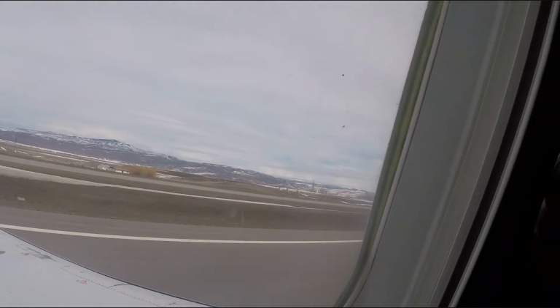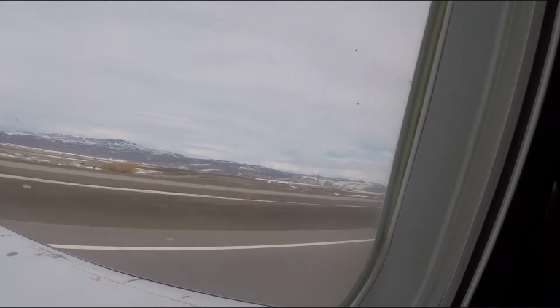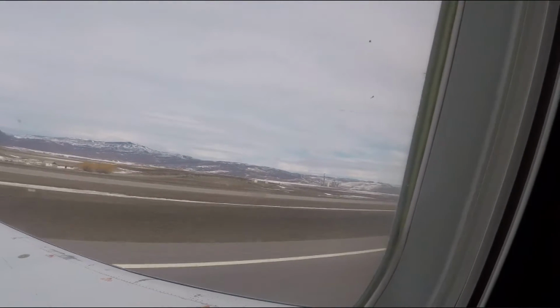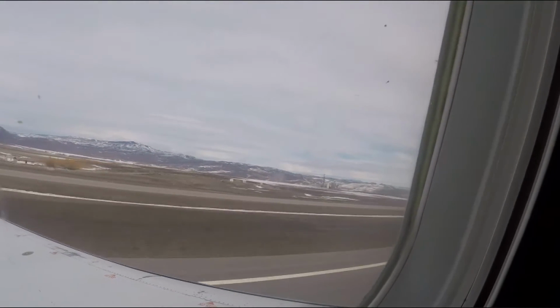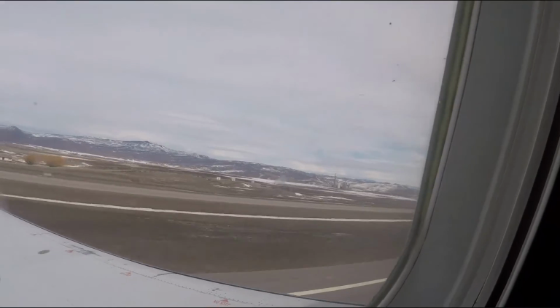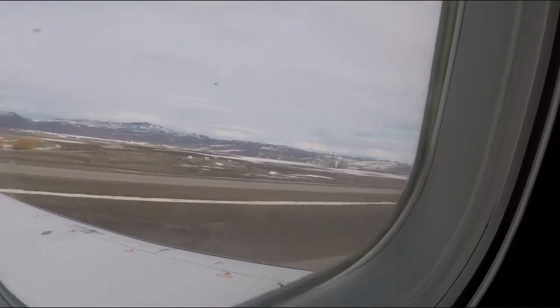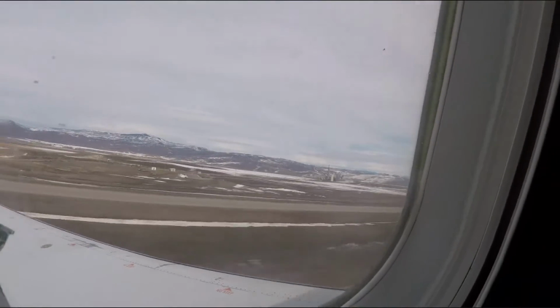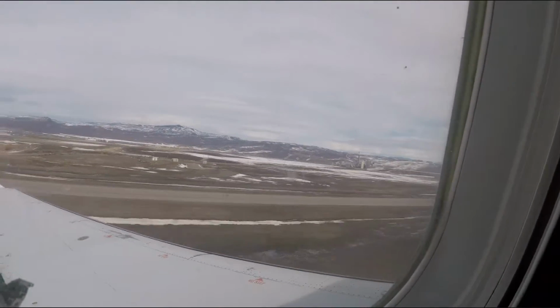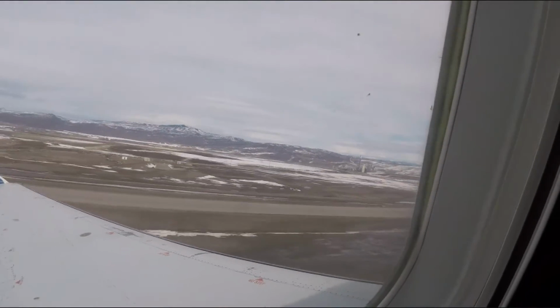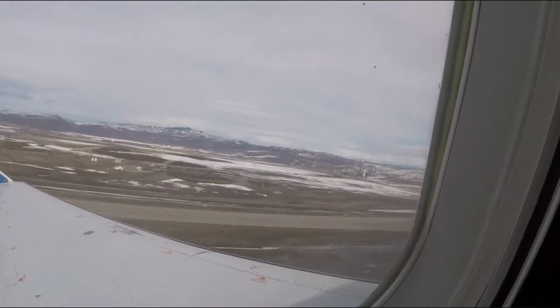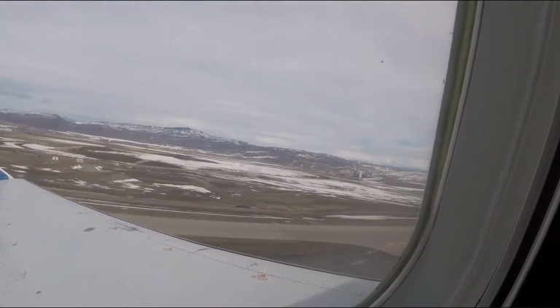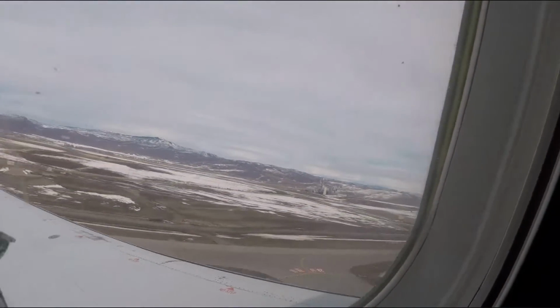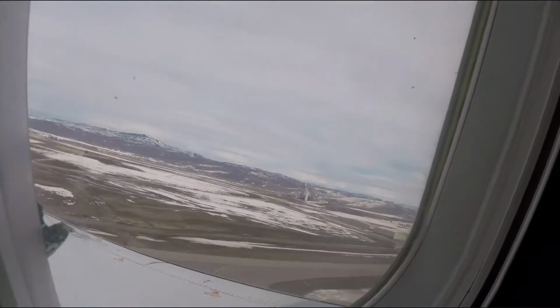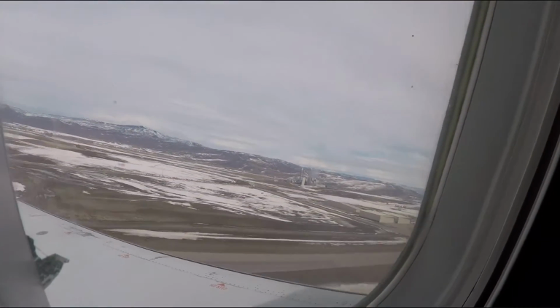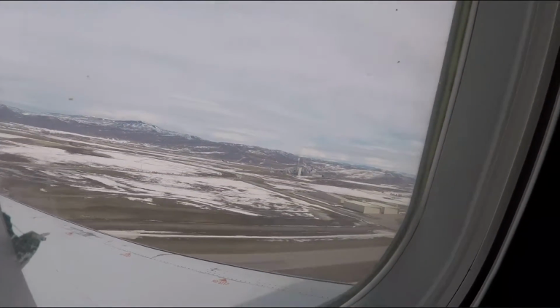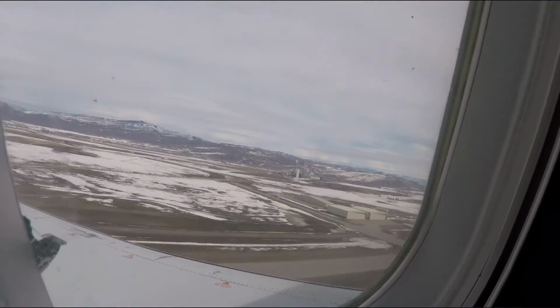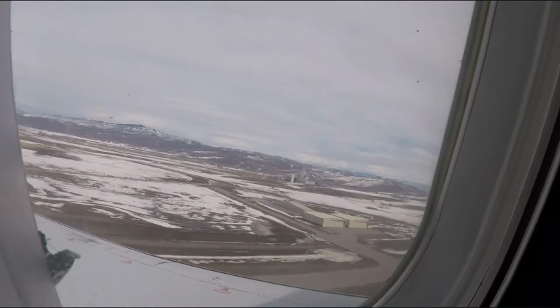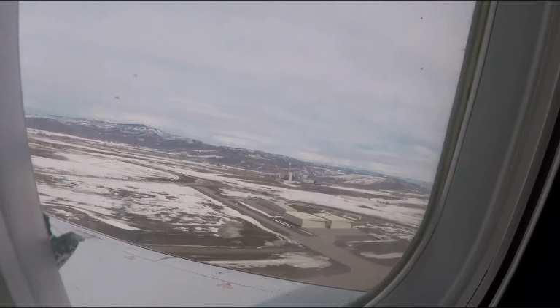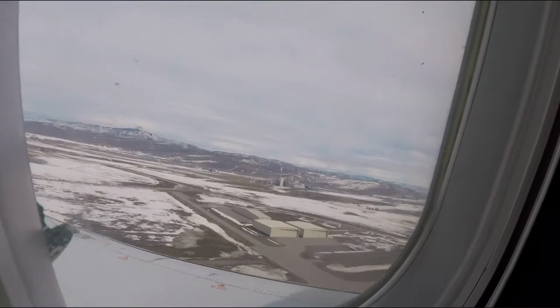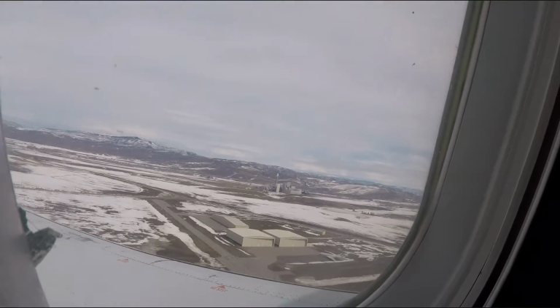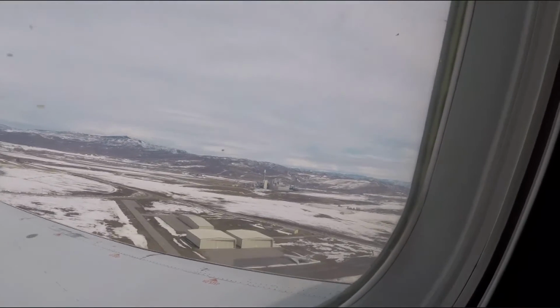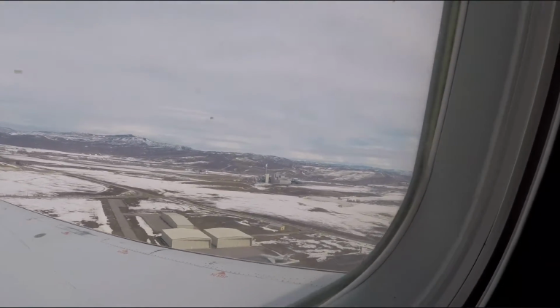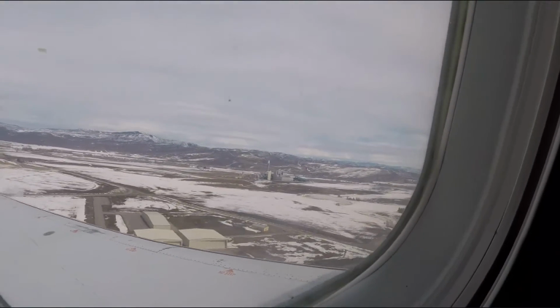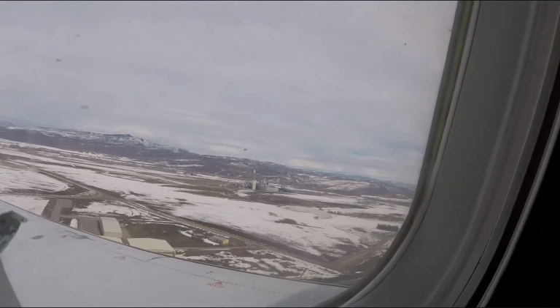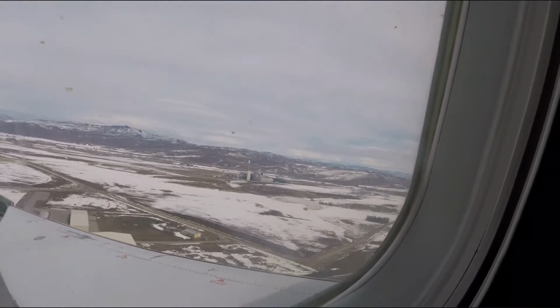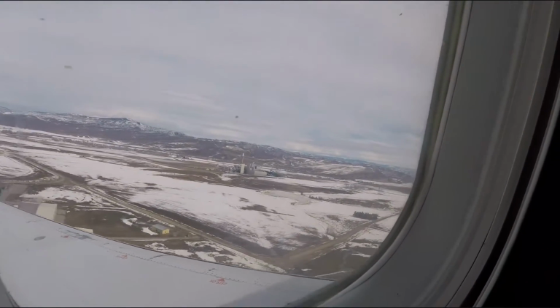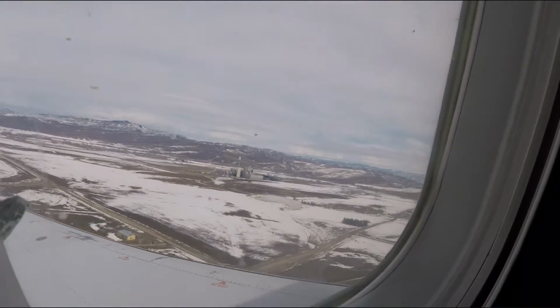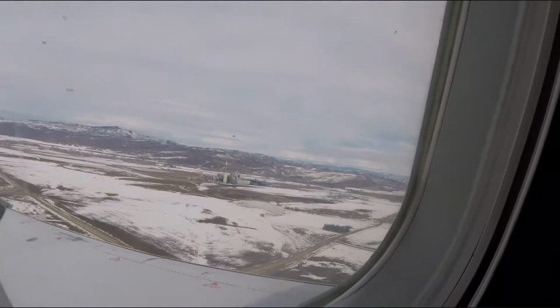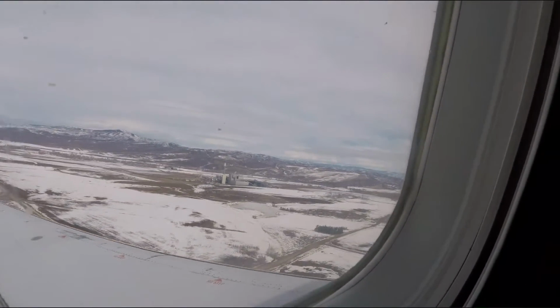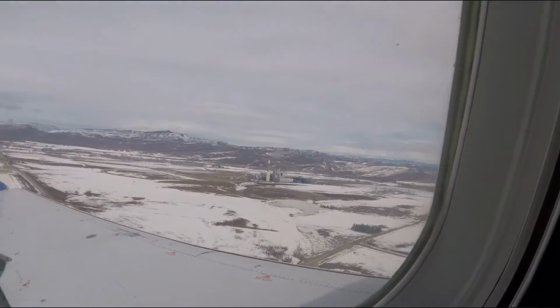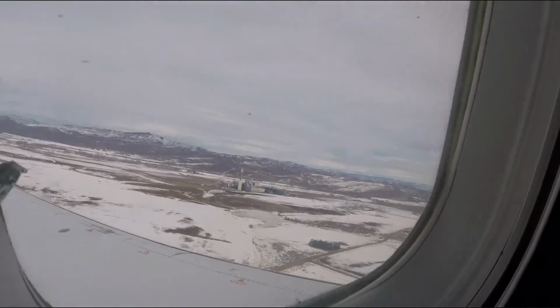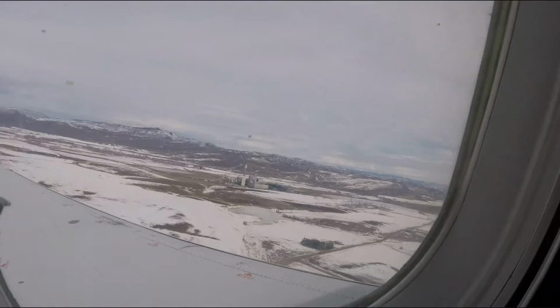And we're off the ground! Taking off on runway 10, so we're heading to the east — in the direction we're traveling.